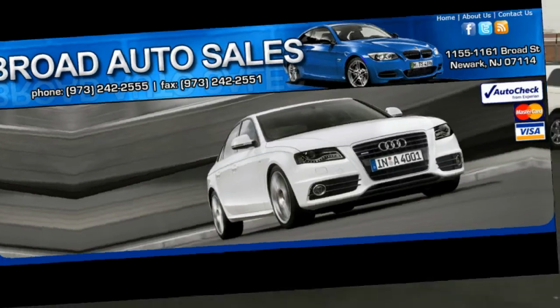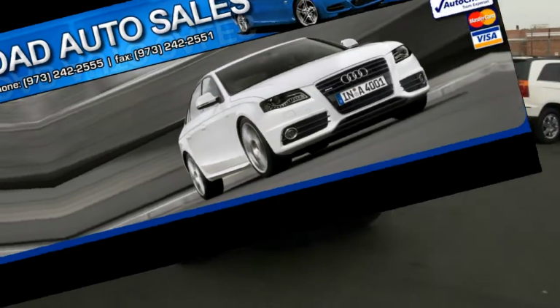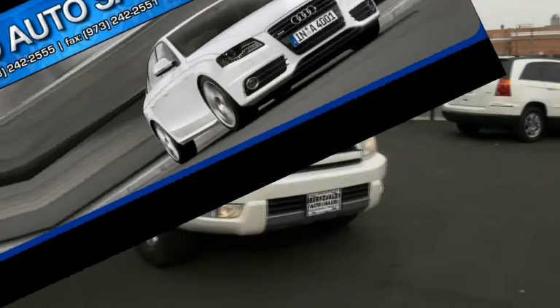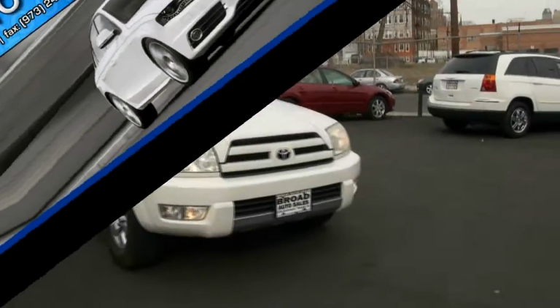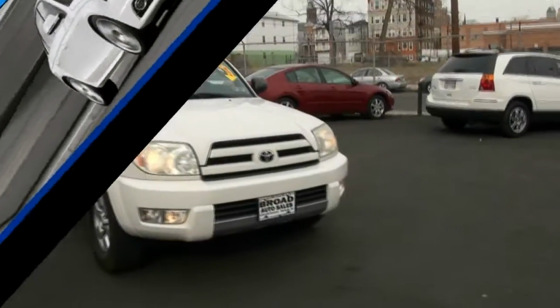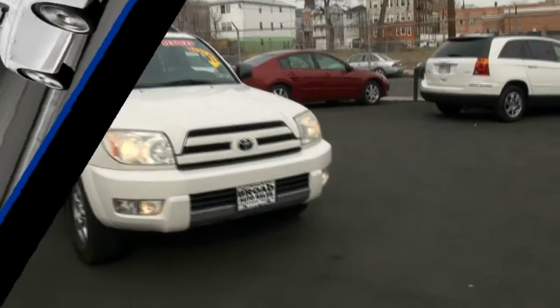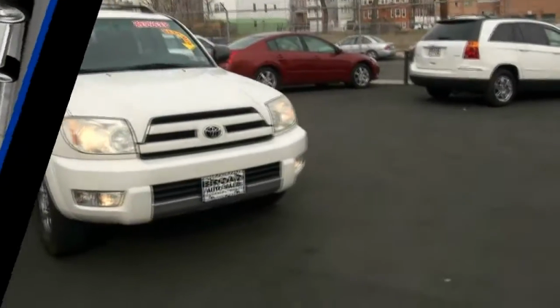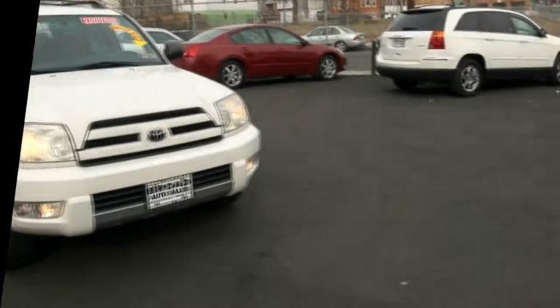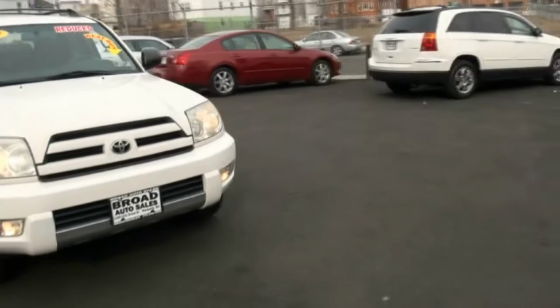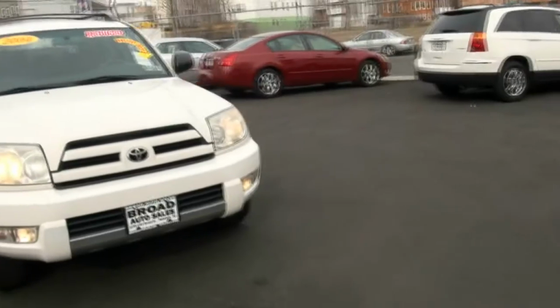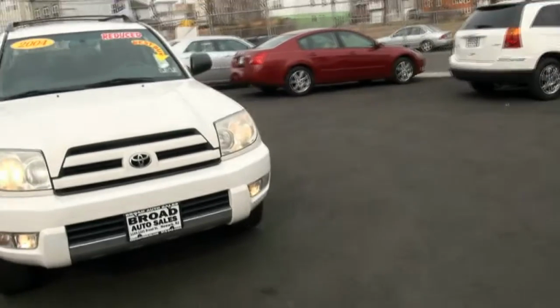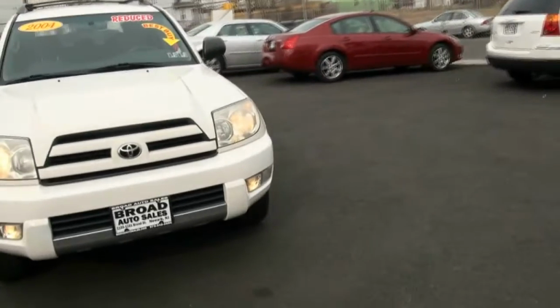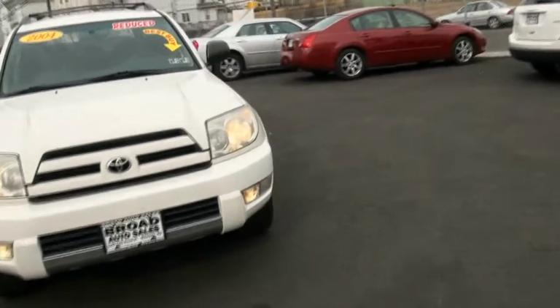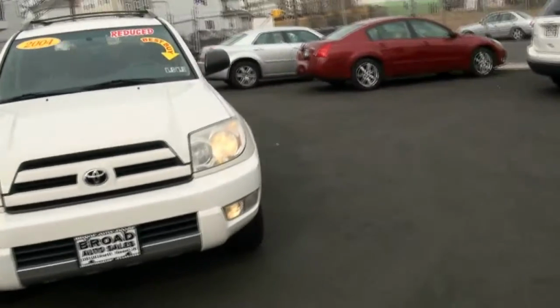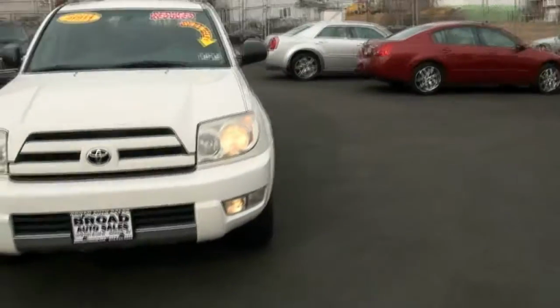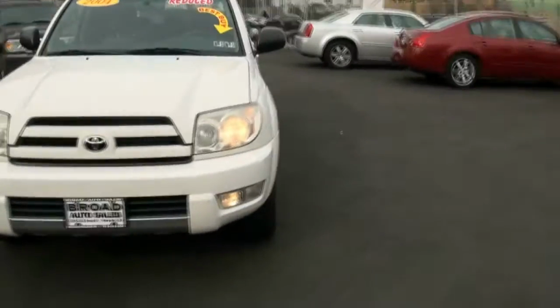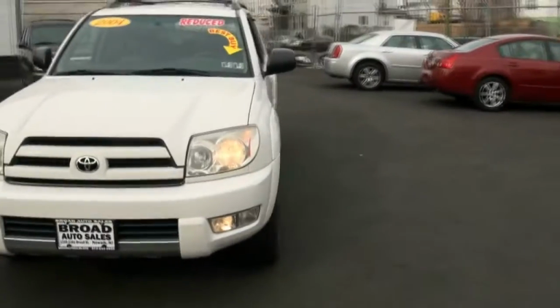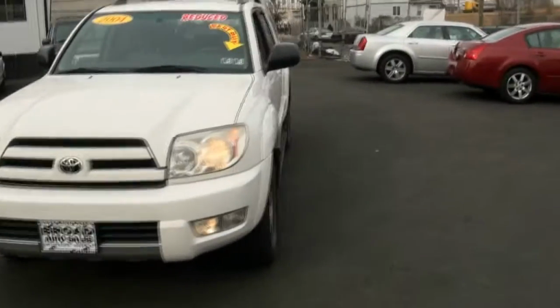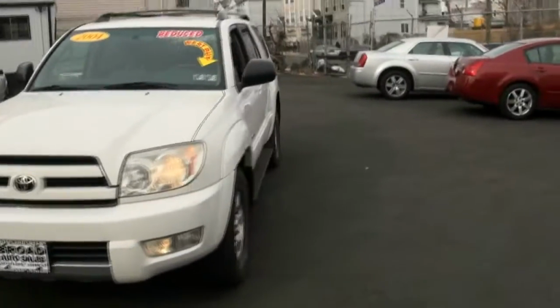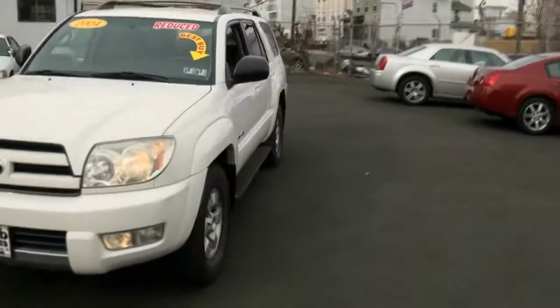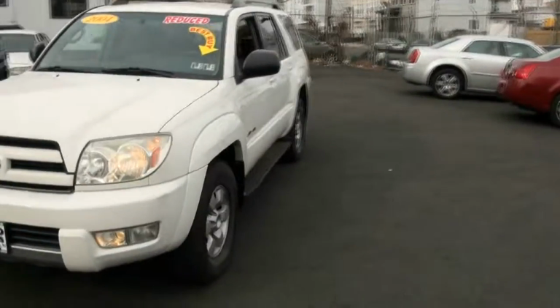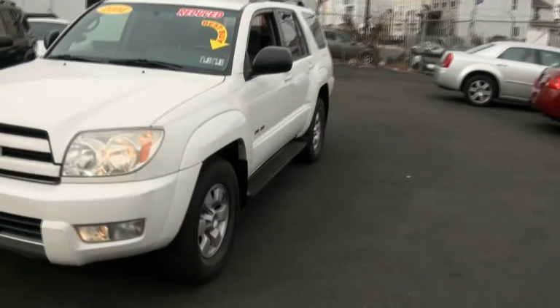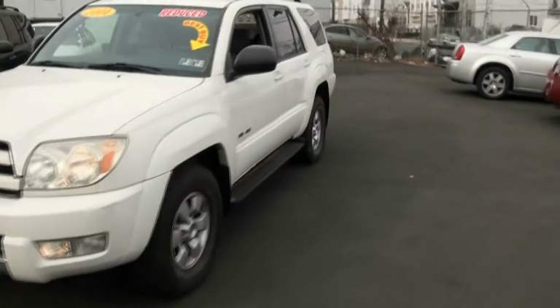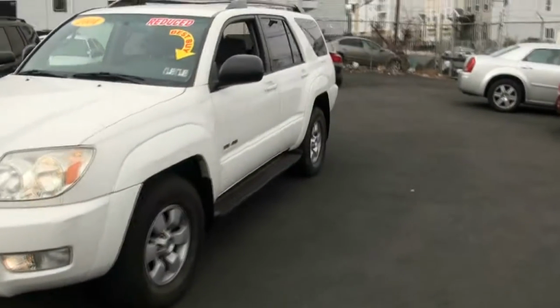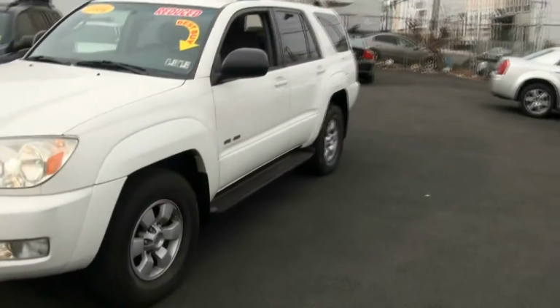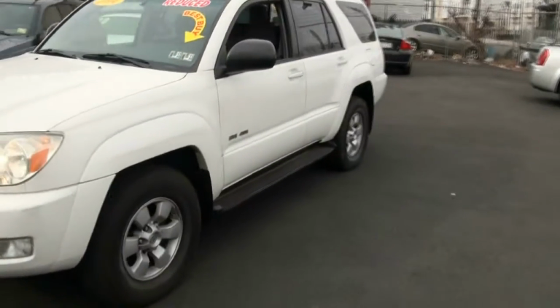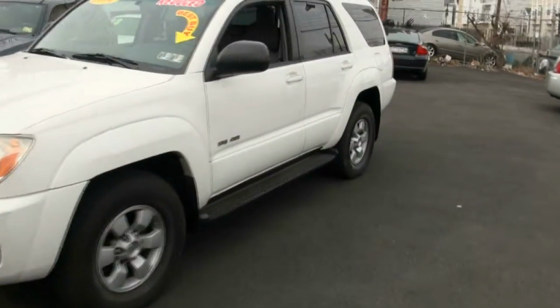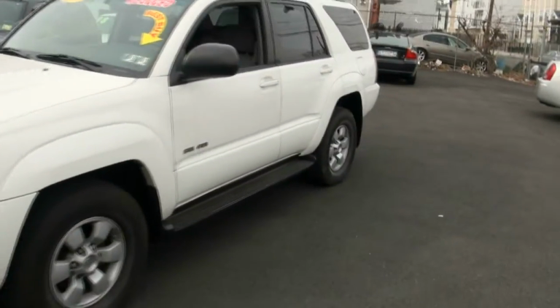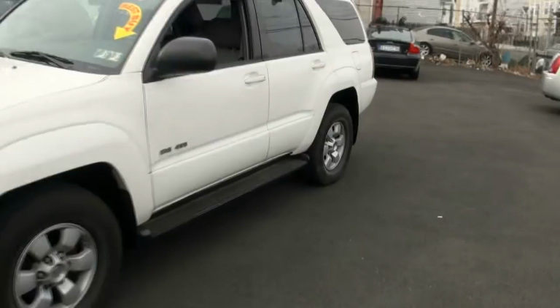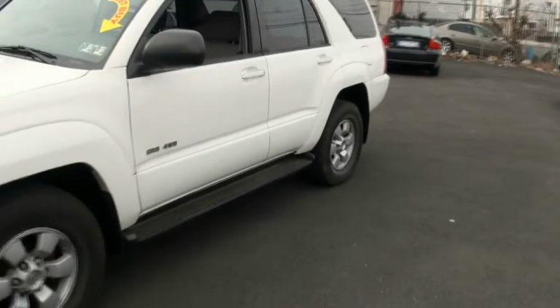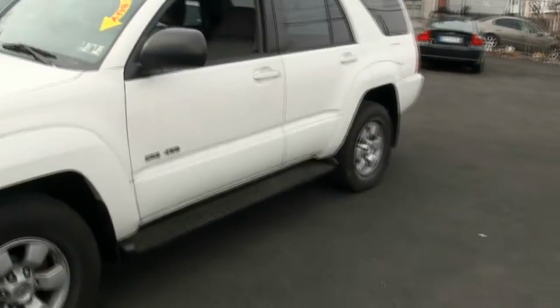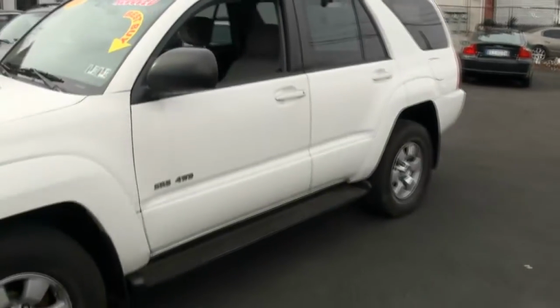Welcome to Broyd Auto Sales once again. 2004 Toyota 4Runner SR5 with four-wheel drive.